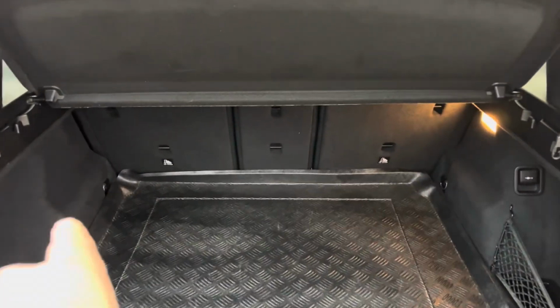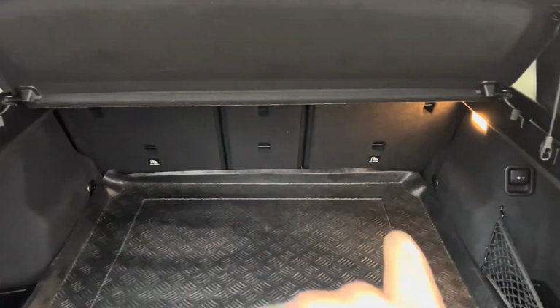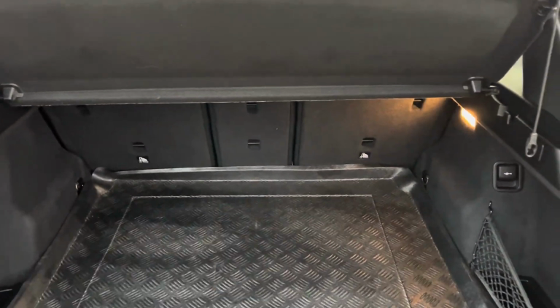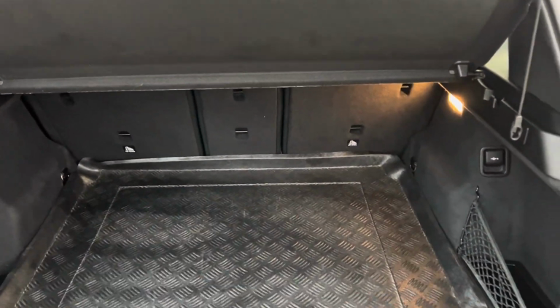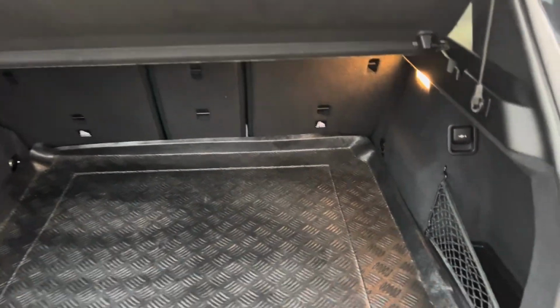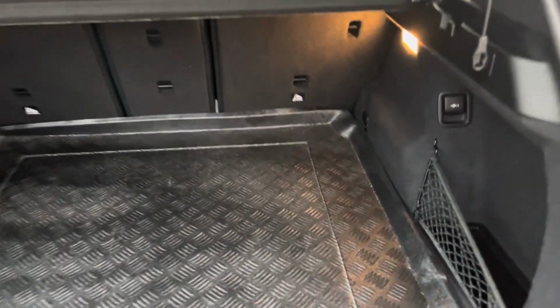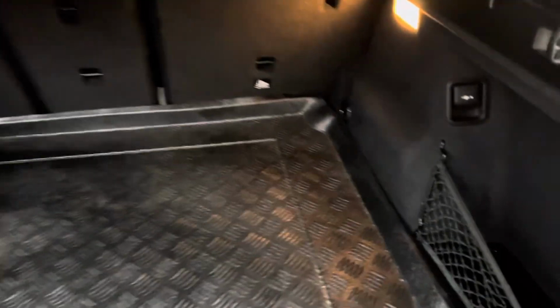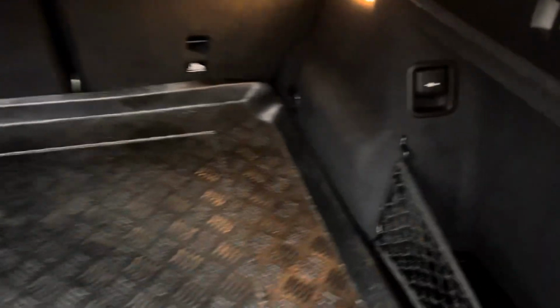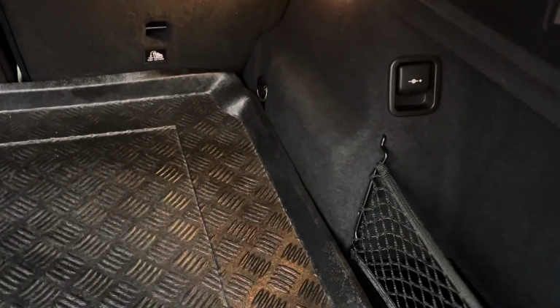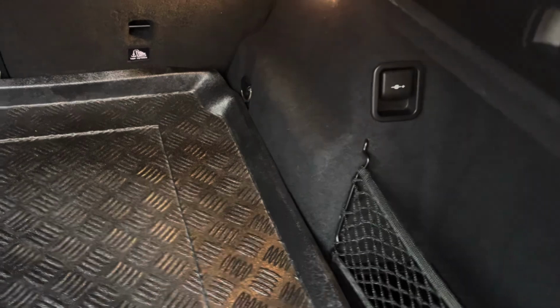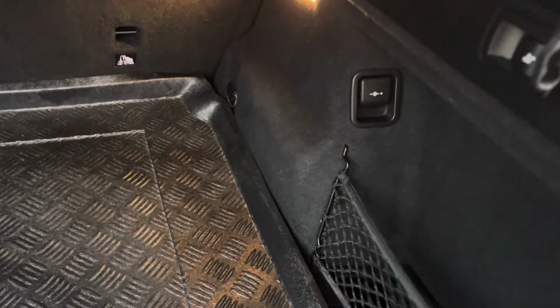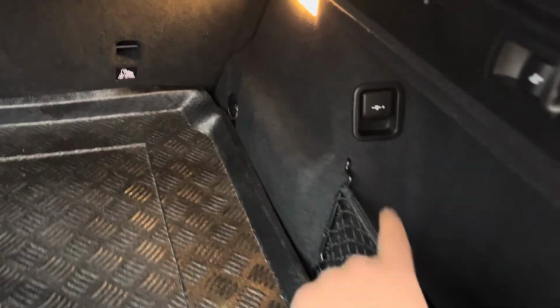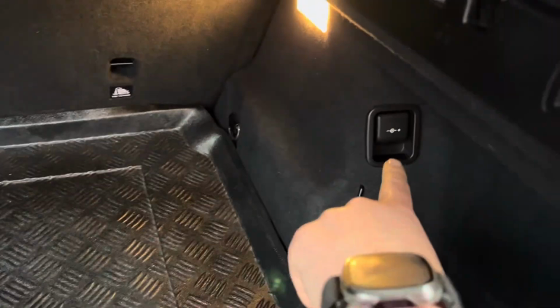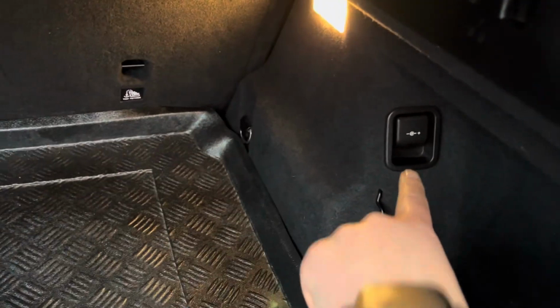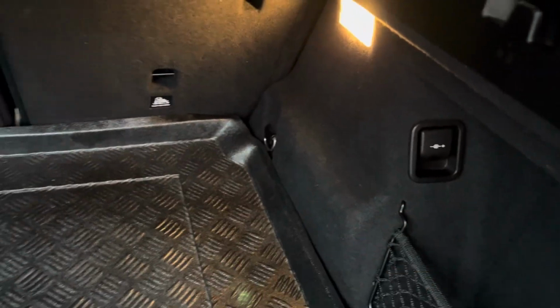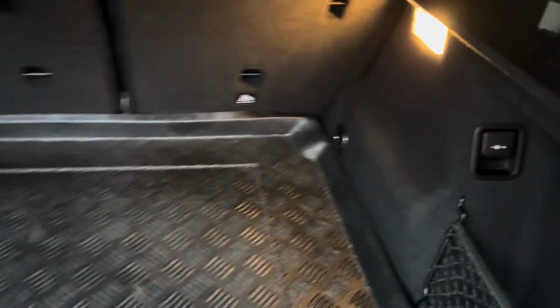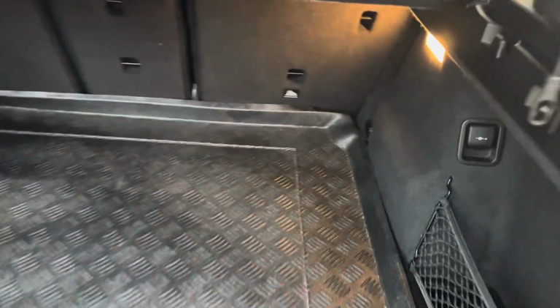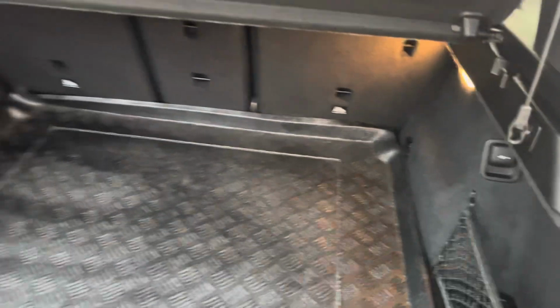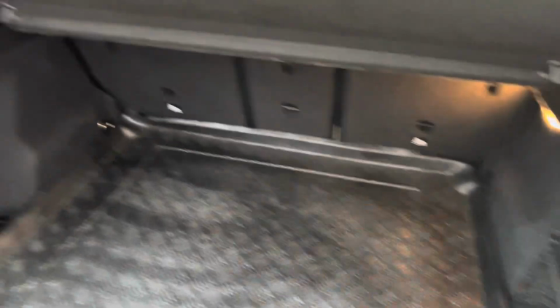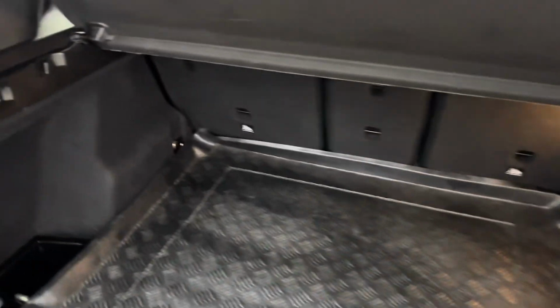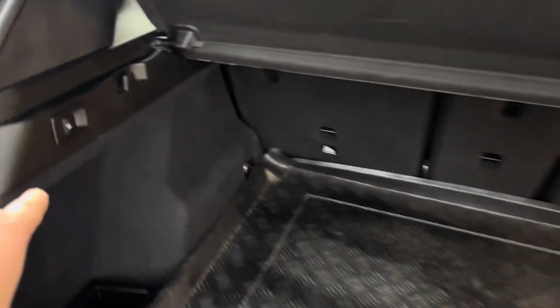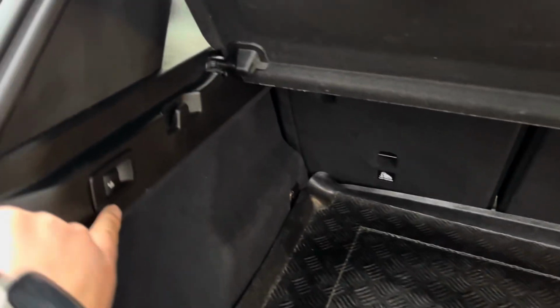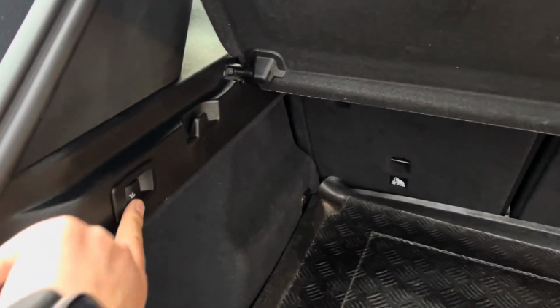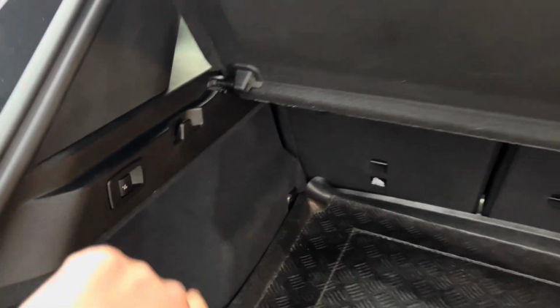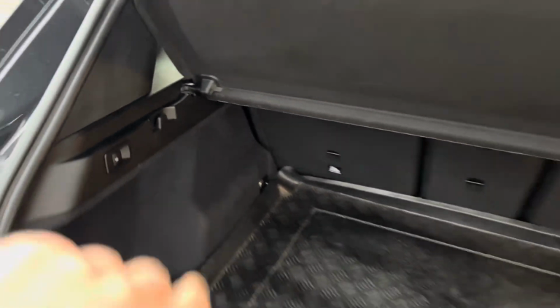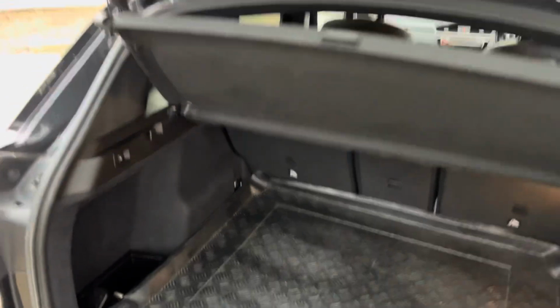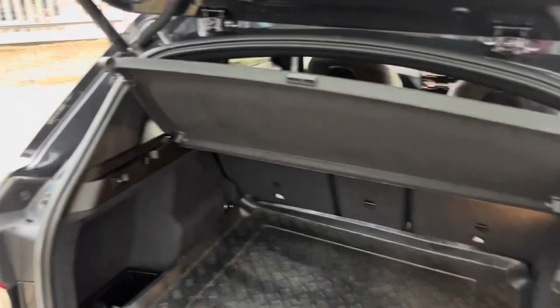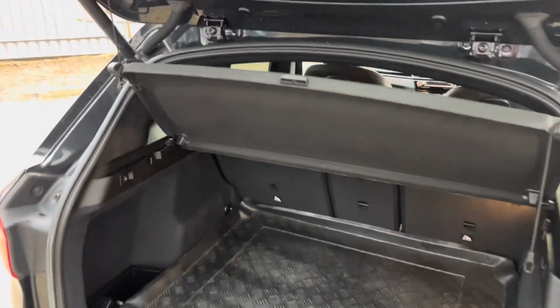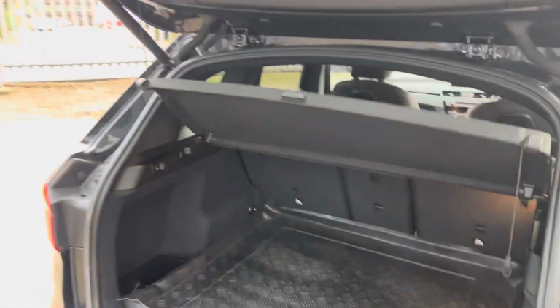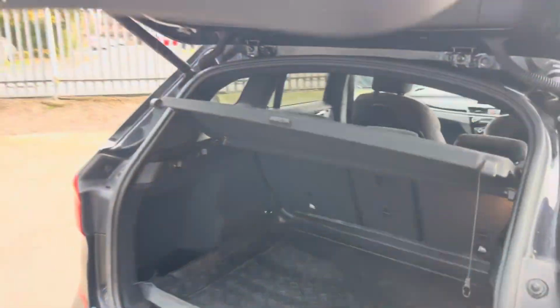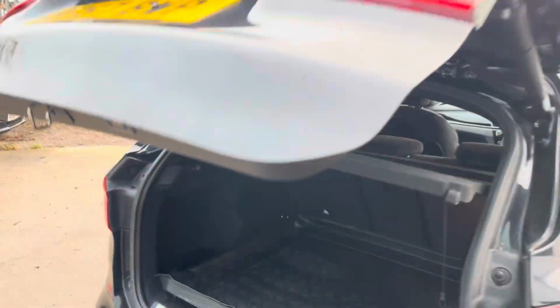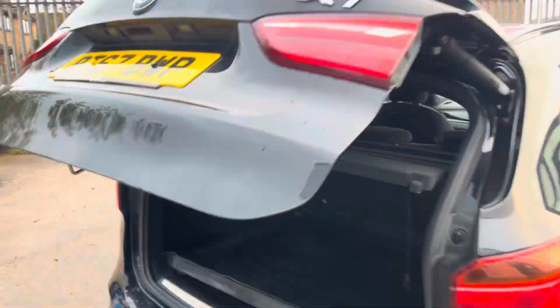Inside the boot, we've got split folding rear seats, some handy netting, and an obligatory charging port. We've also got a button to lower the rear seats and a button to close the boot.